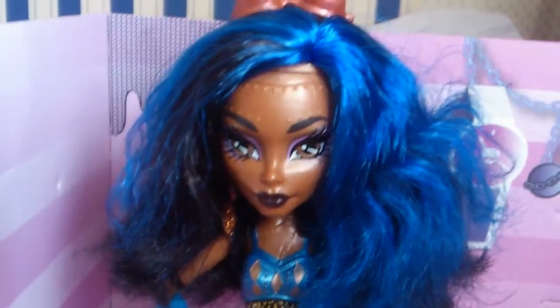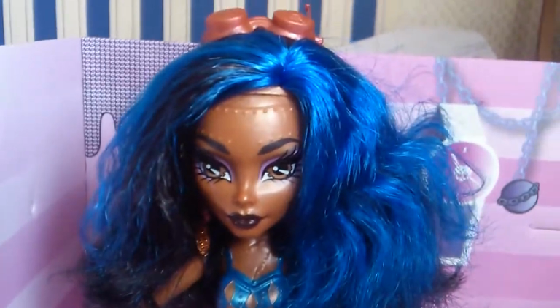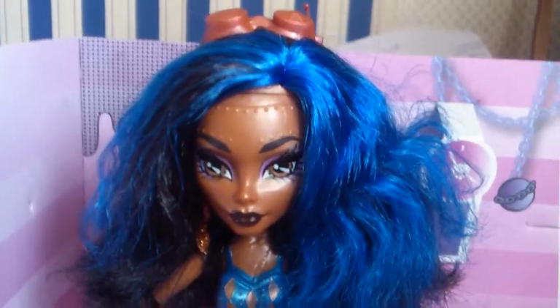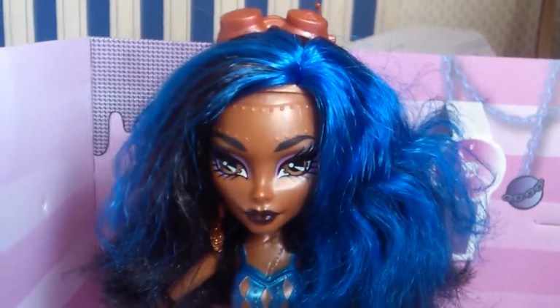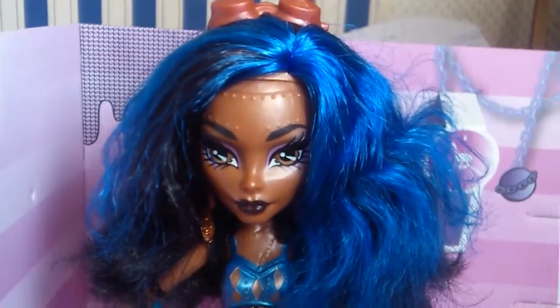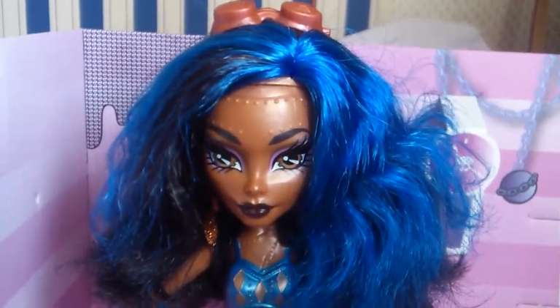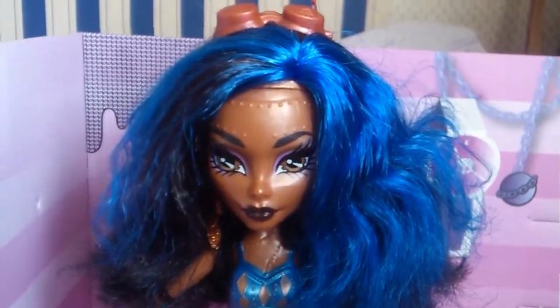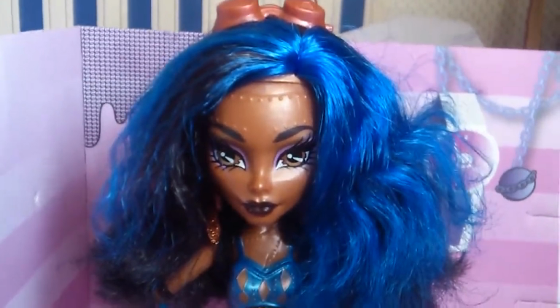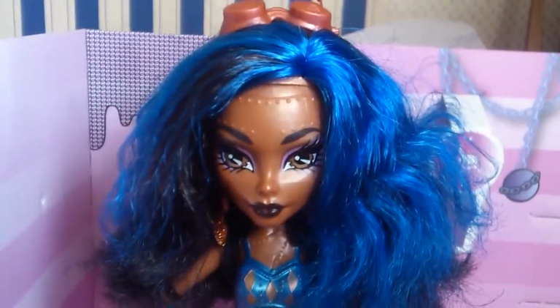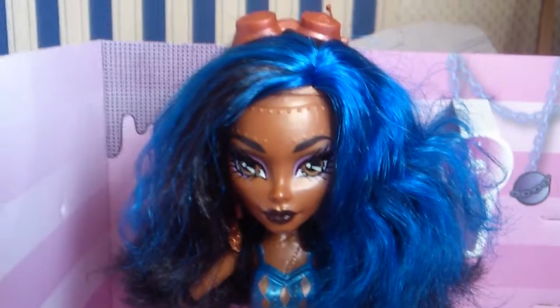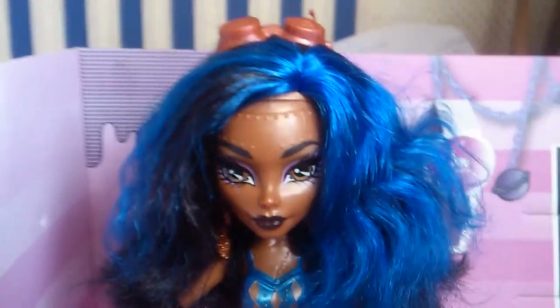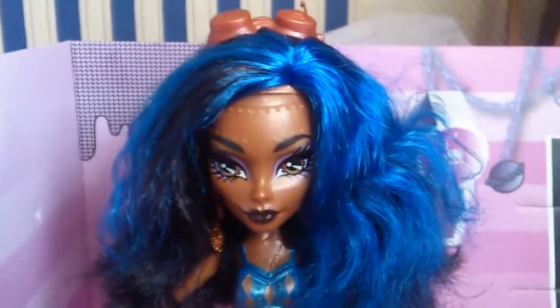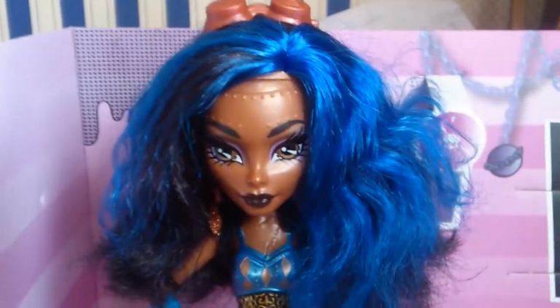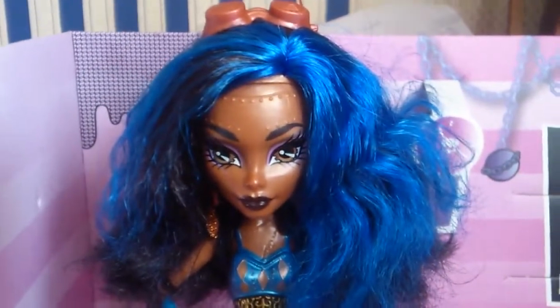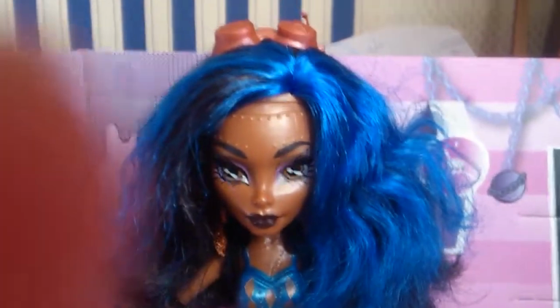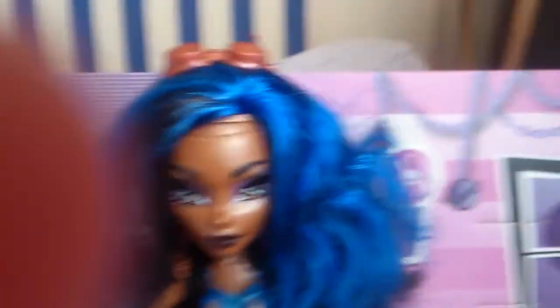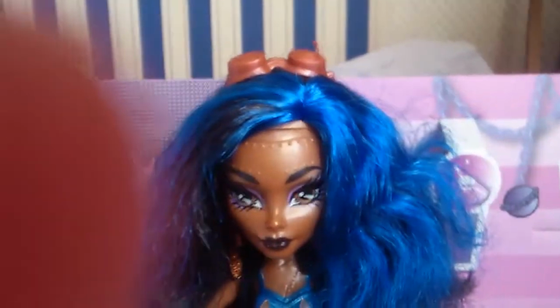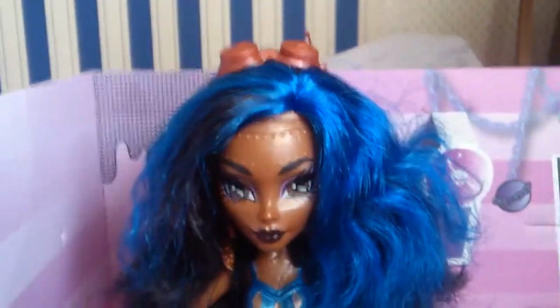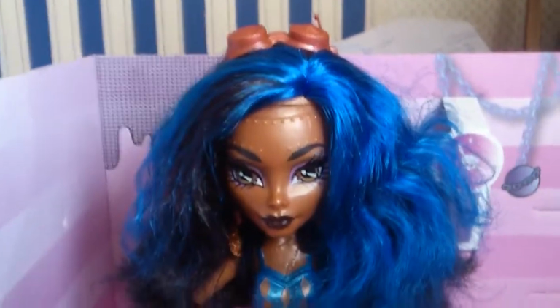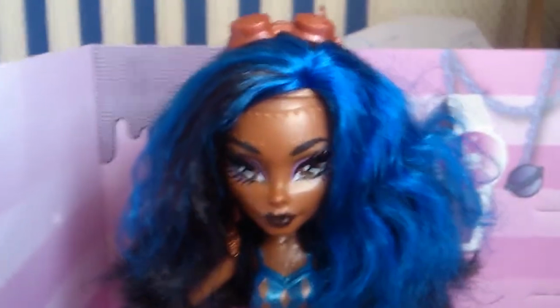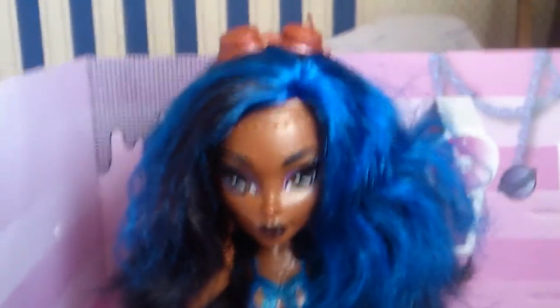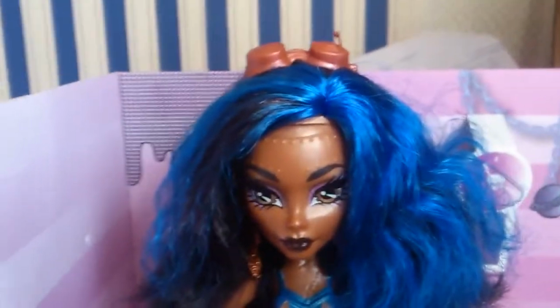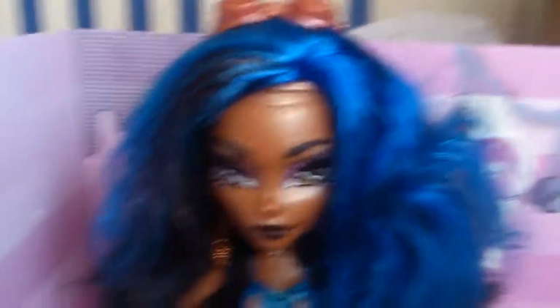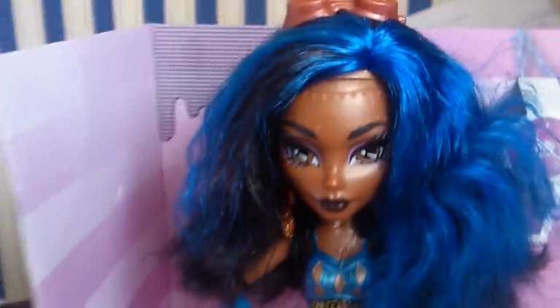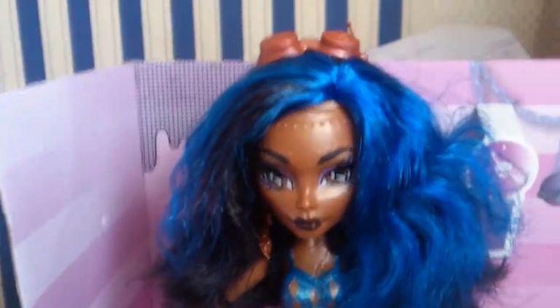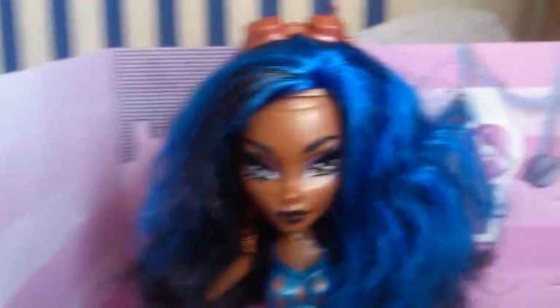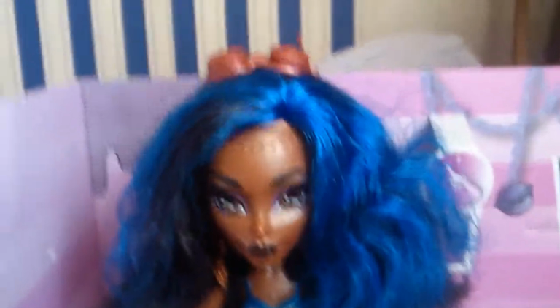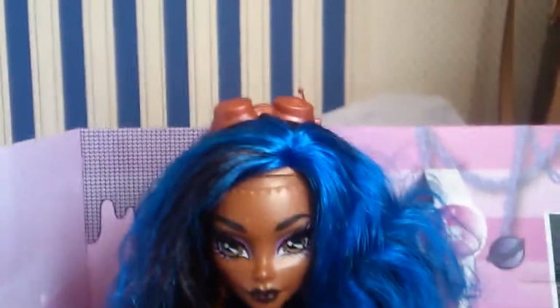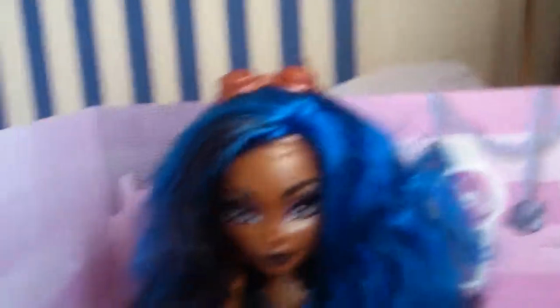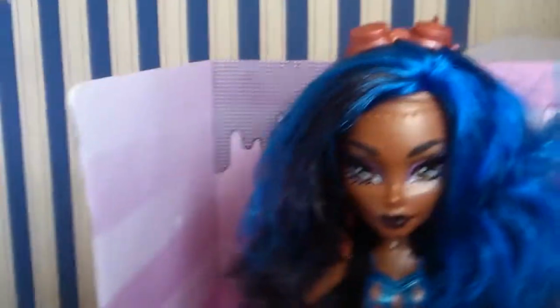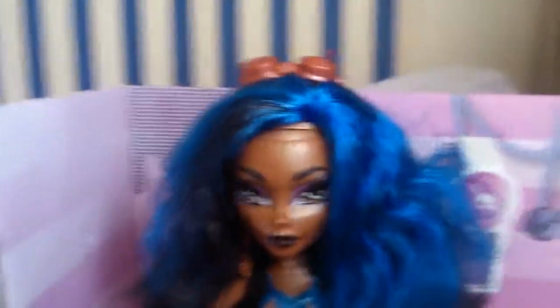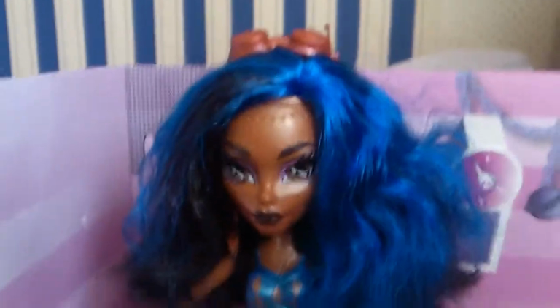Hello, and today I'm doing a review on the beautiful Rebecca Steam from Monster High Girls Alive. I'm sorry for the lighting, and I do apologise if I have to keep the camera still for a bit — it's because I have to keep it still to make it focus.